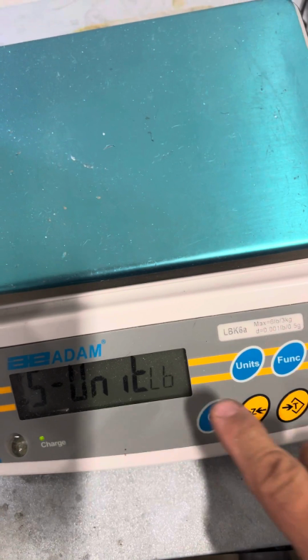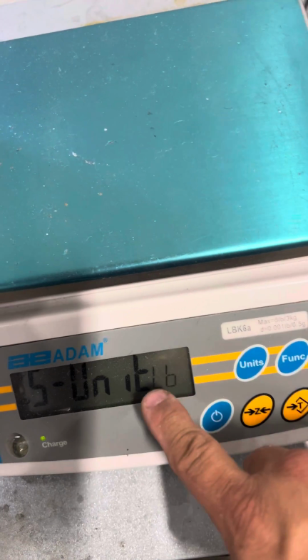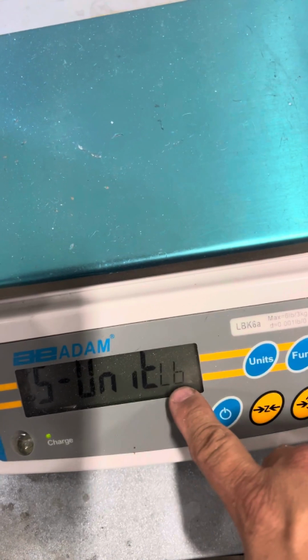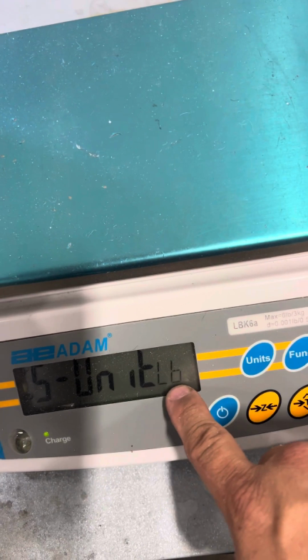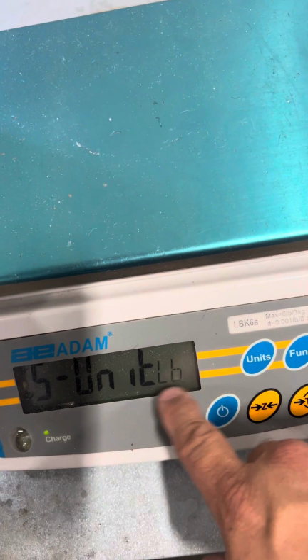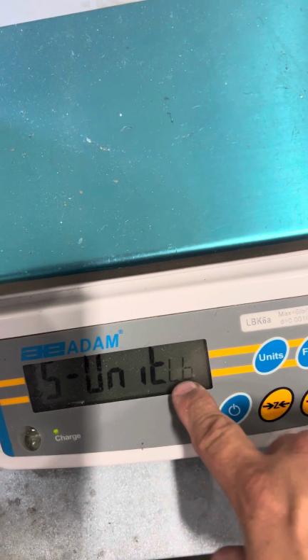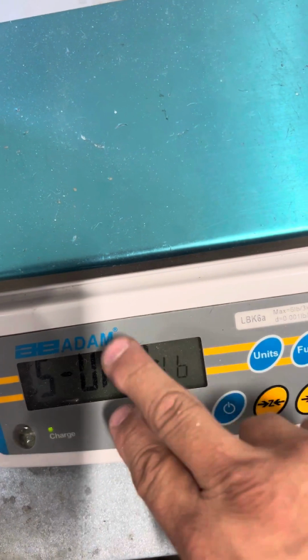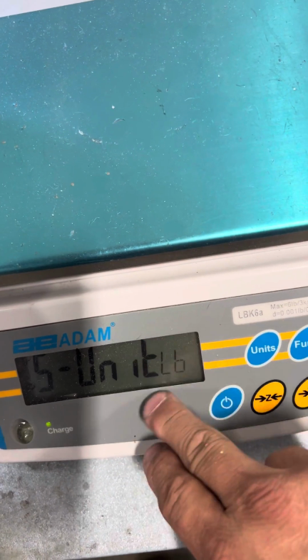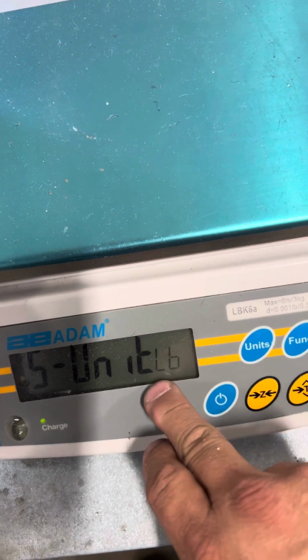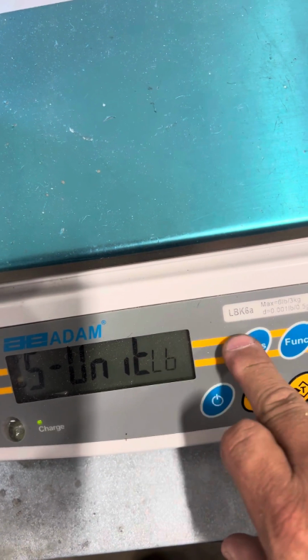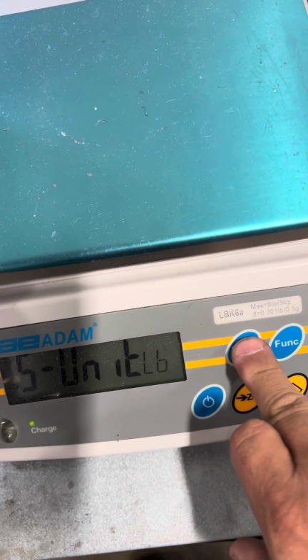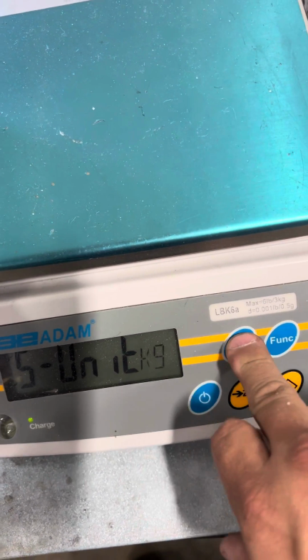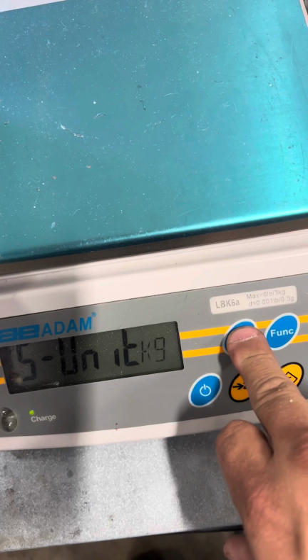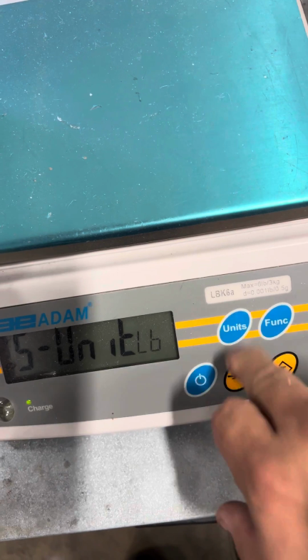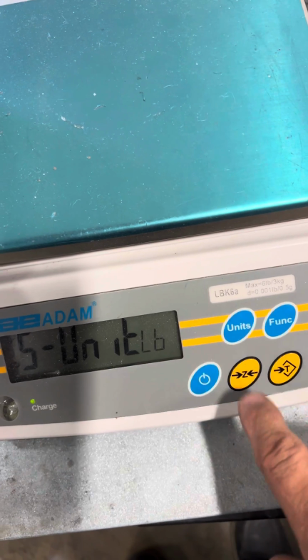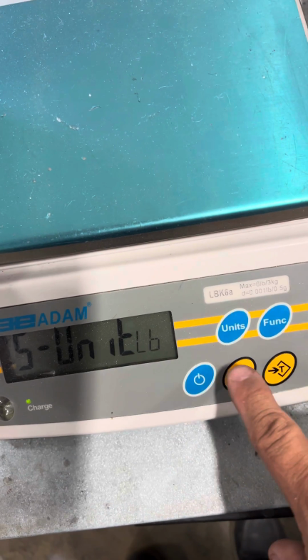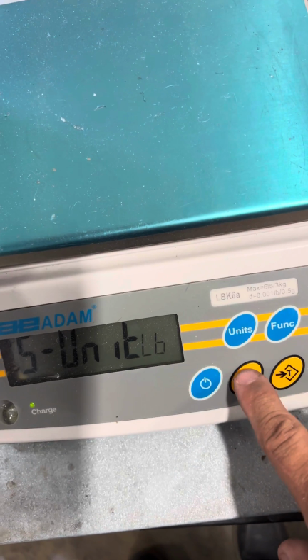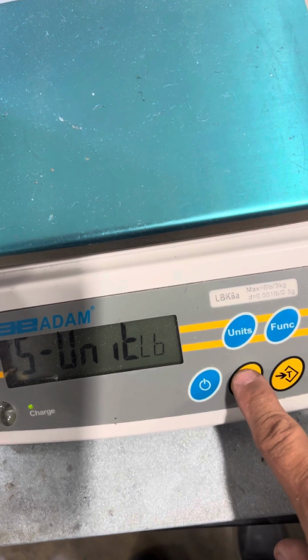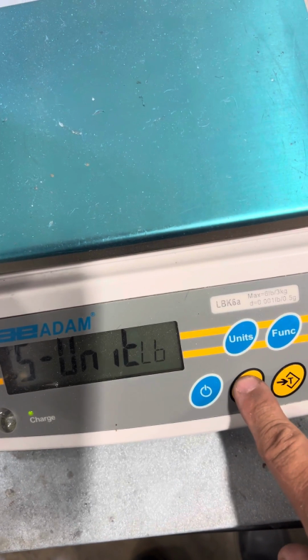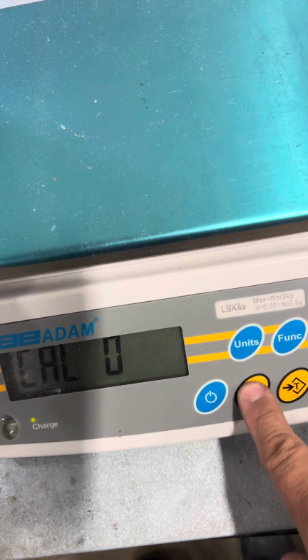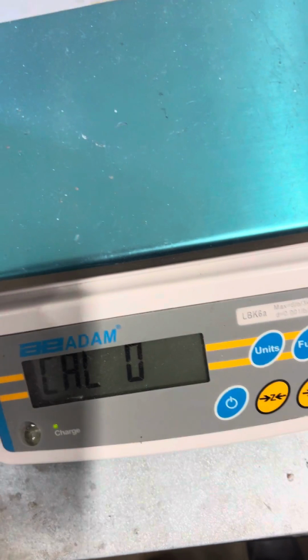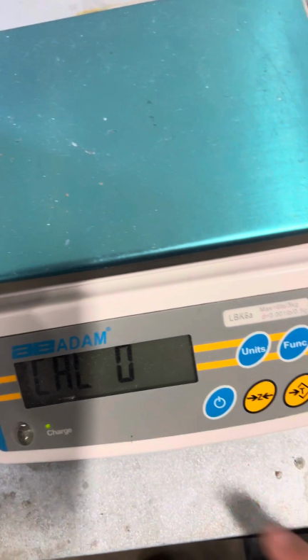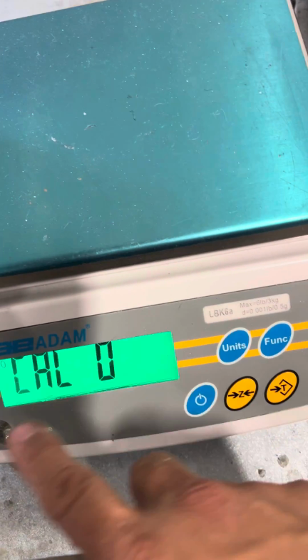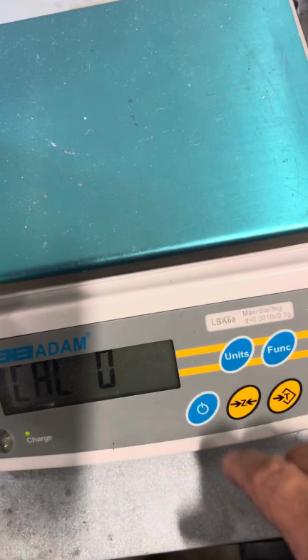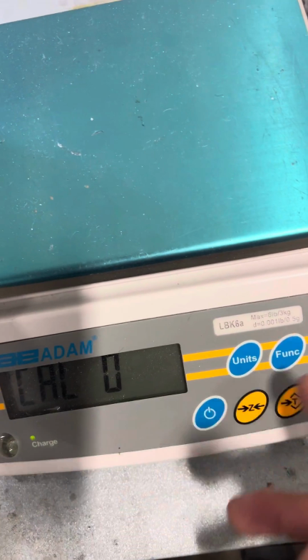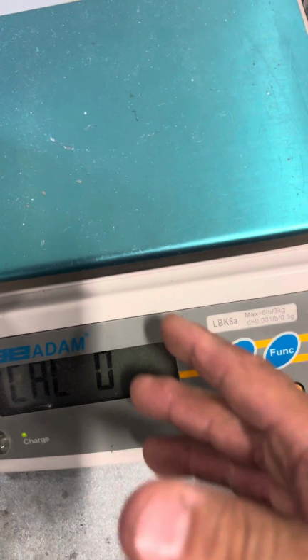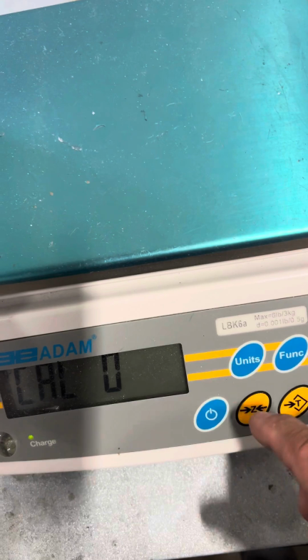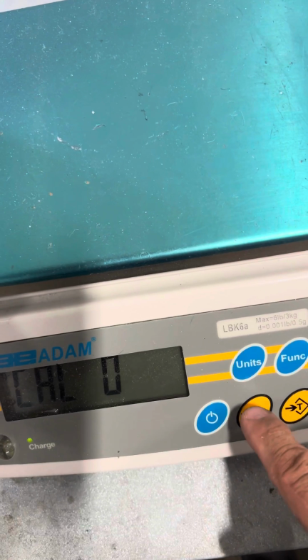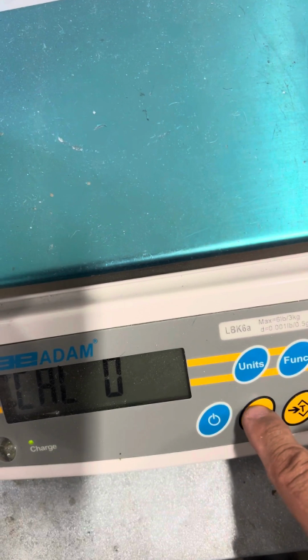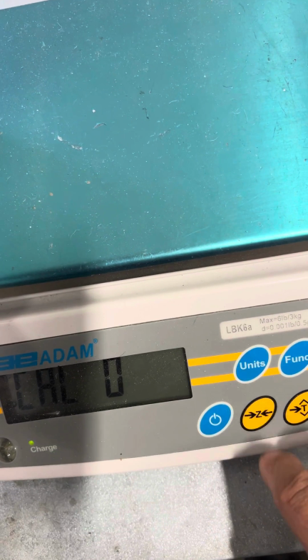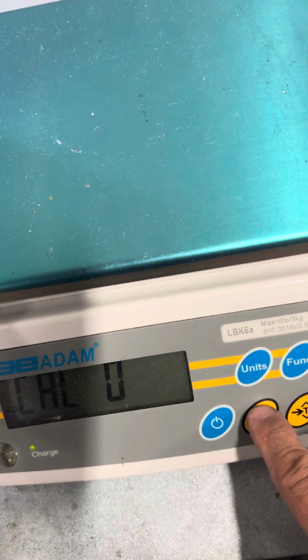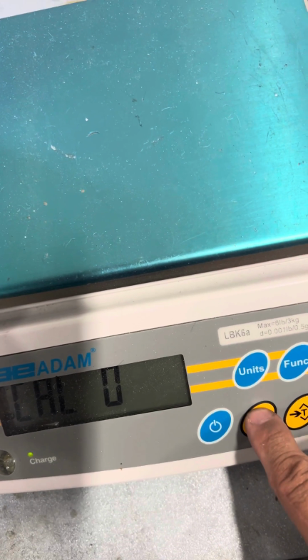If you want to adjust it in pounds, you leave it. If you want to change it, you hit the units key. Press zero, then dash a zero. Obviously with no weight on the platter, you press zero.